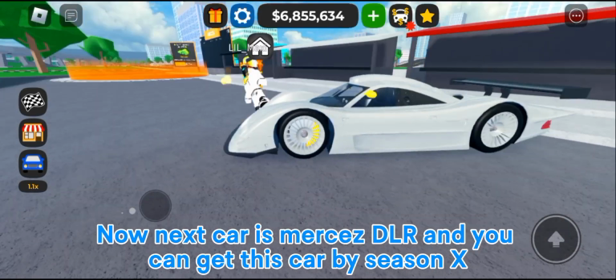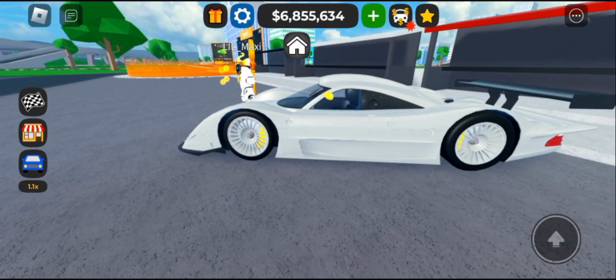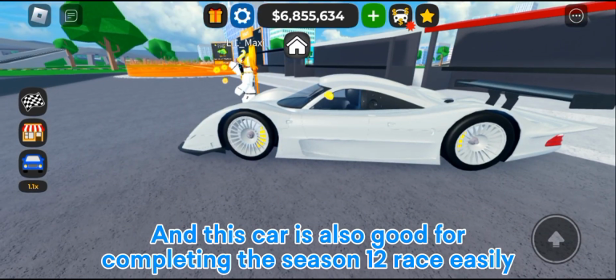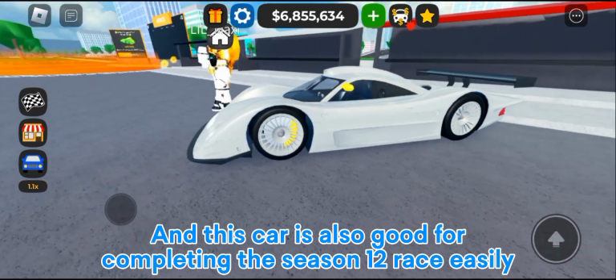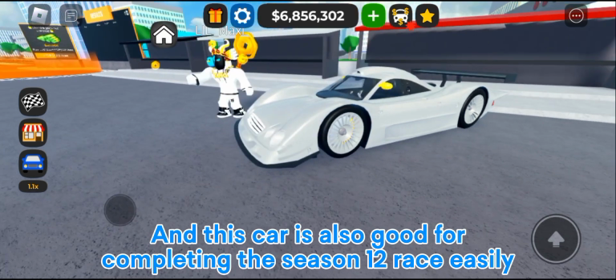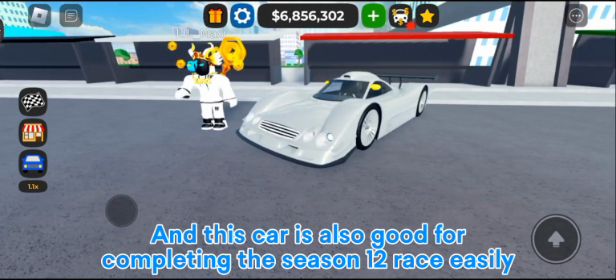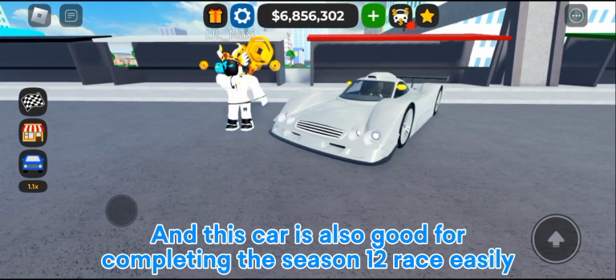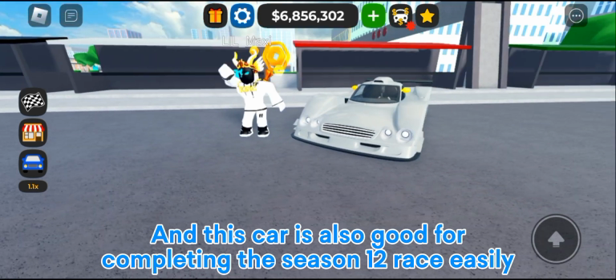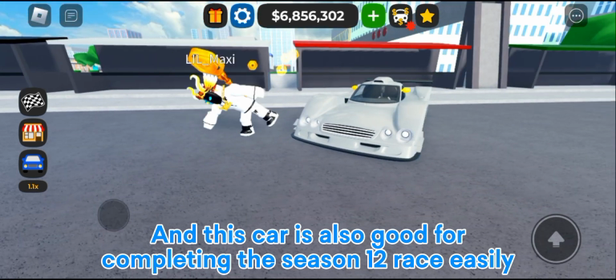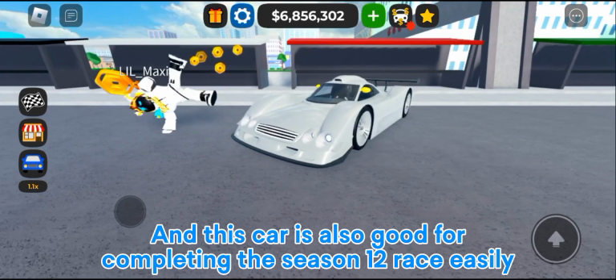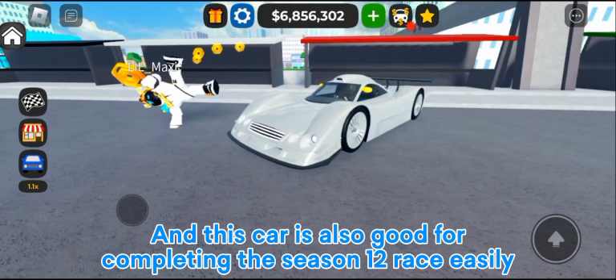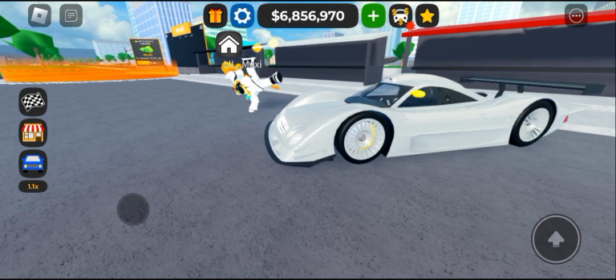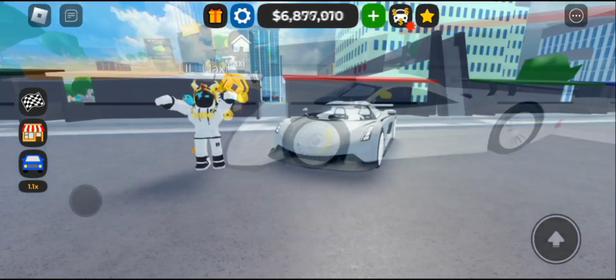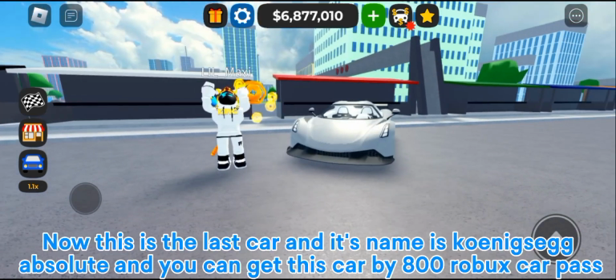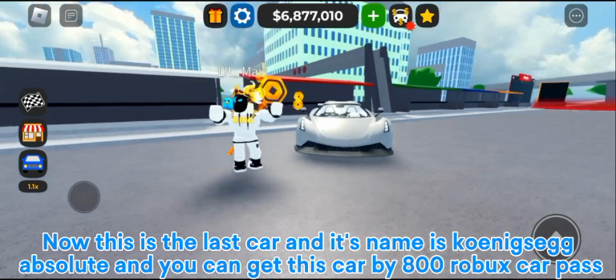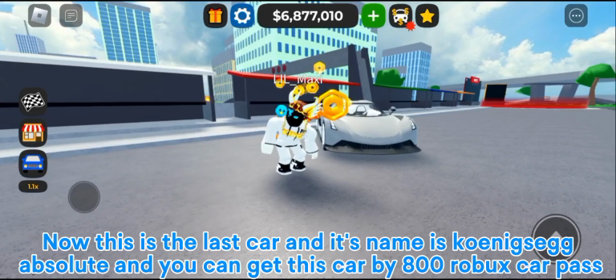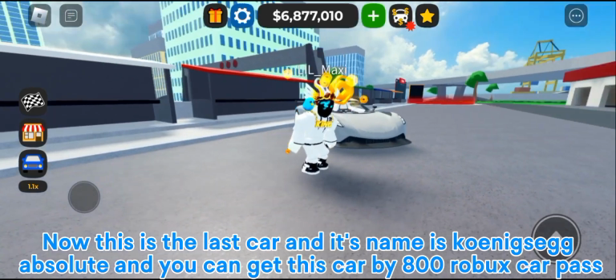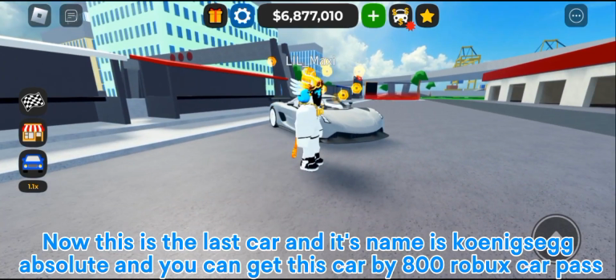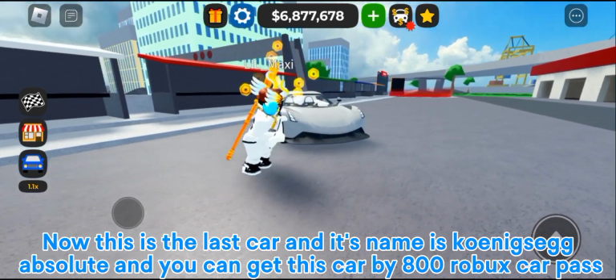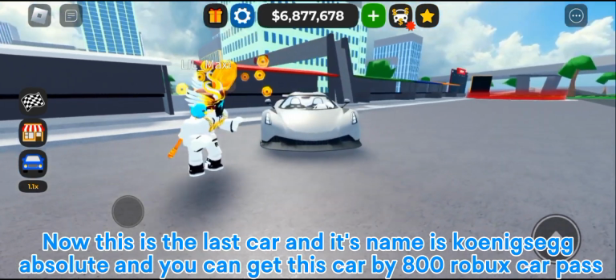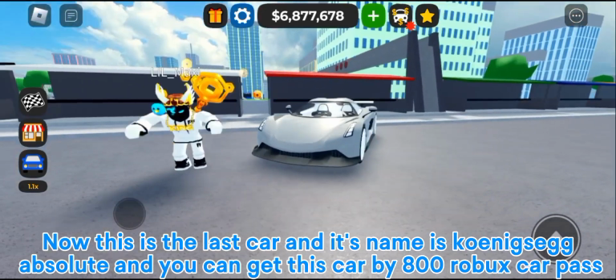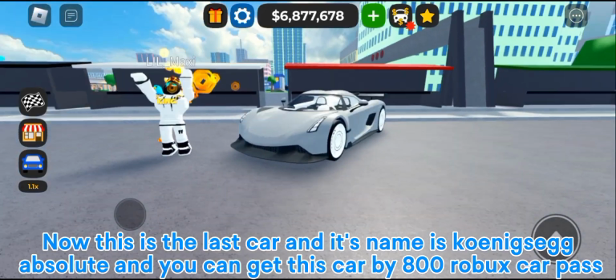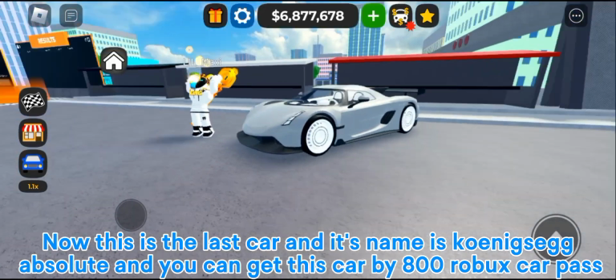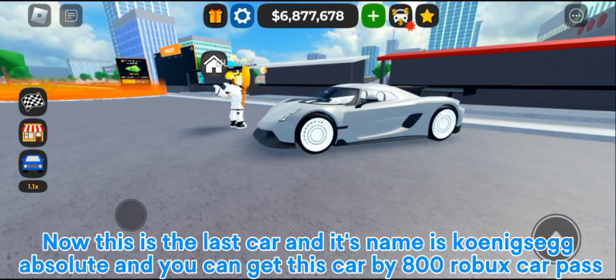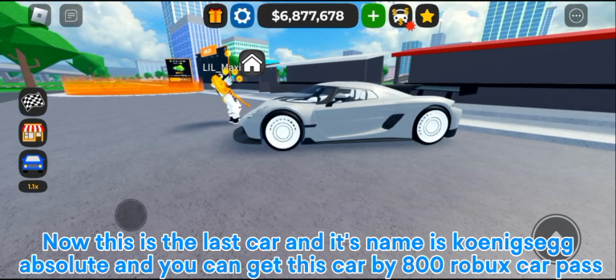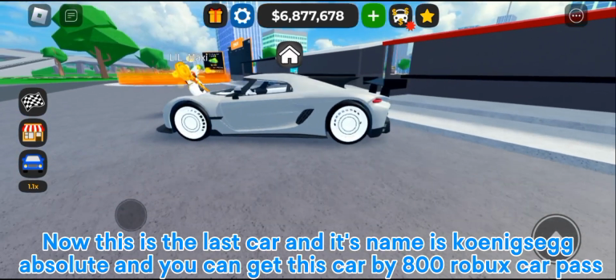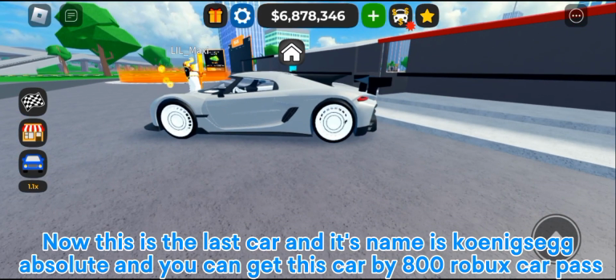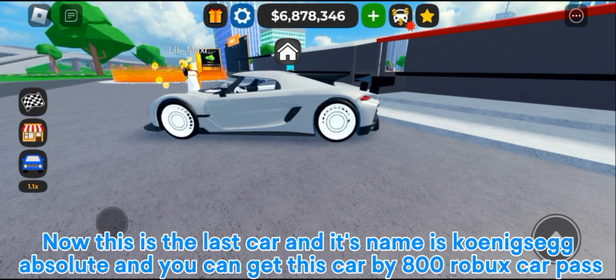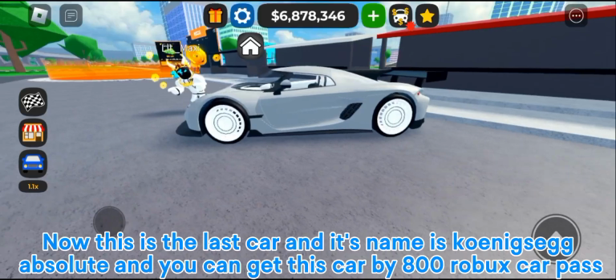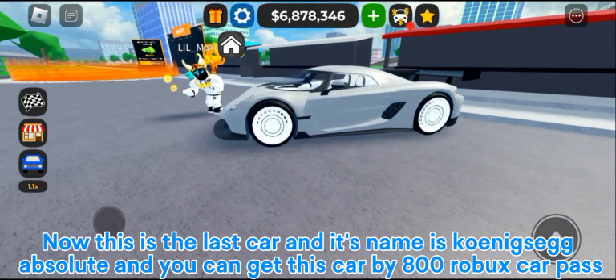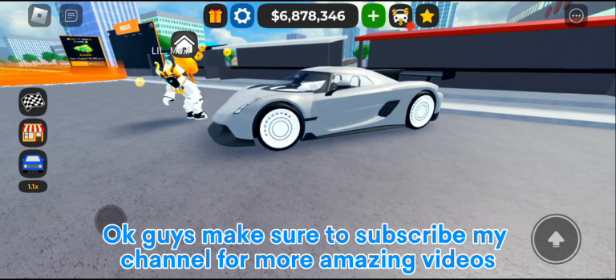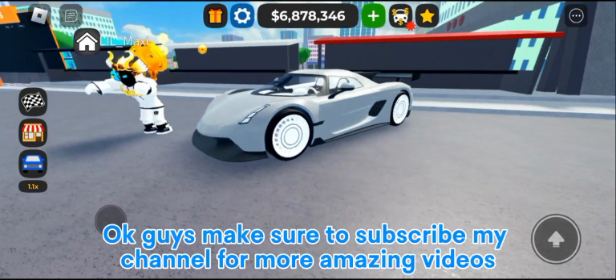This car is also good for completing the Season 12 race easily. Now this is the last car and its name is Koenig Sig Absolute, and you can get this car with the 800 Robux car pass.